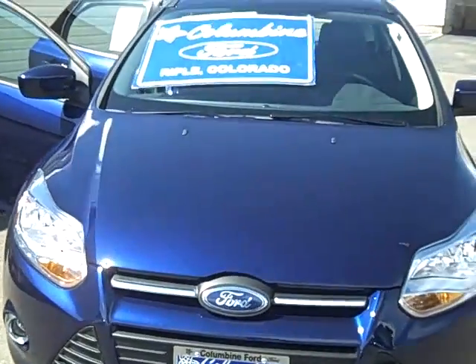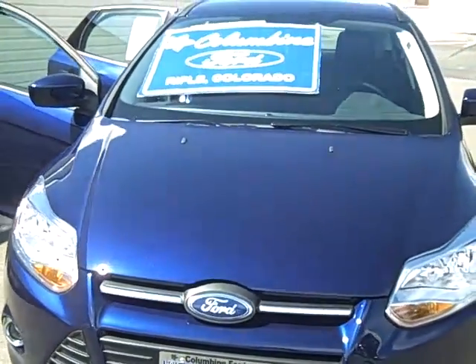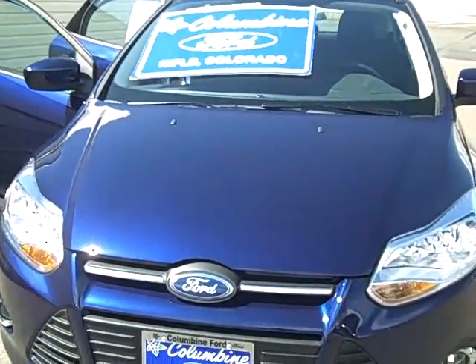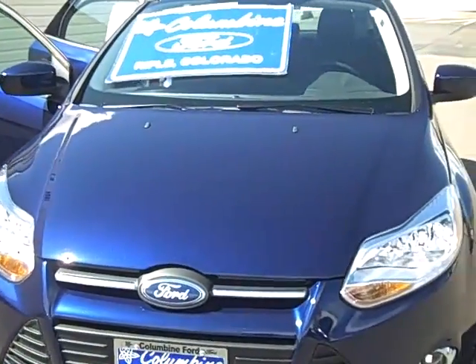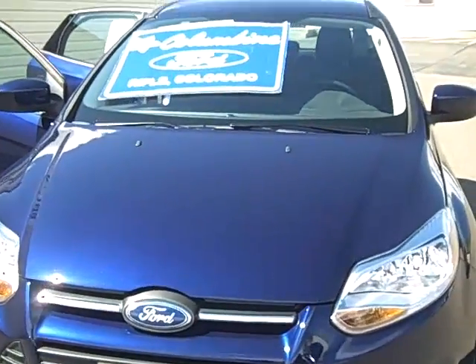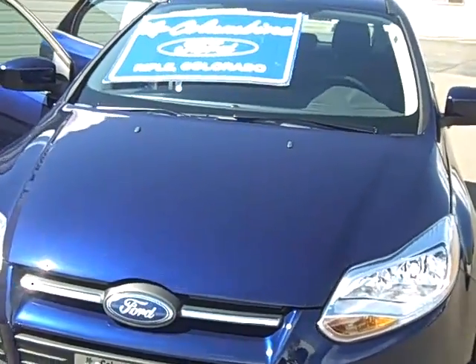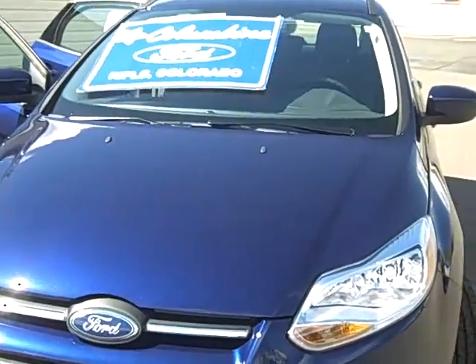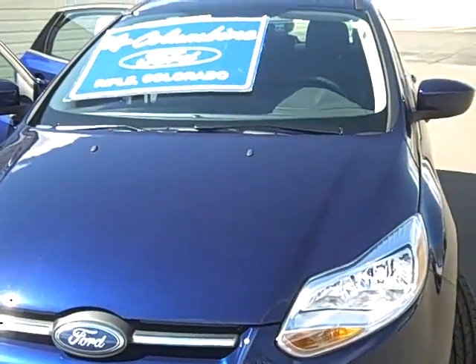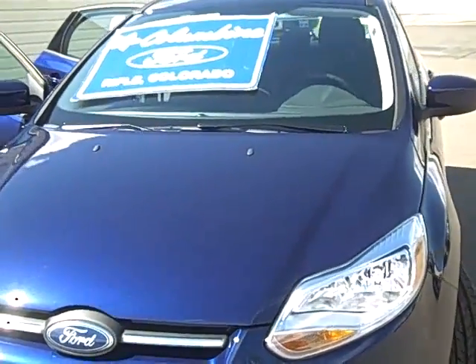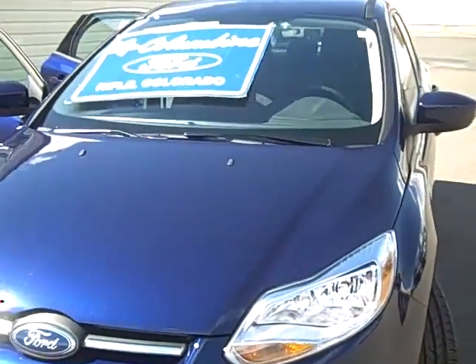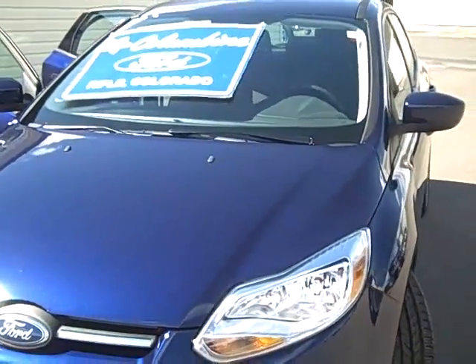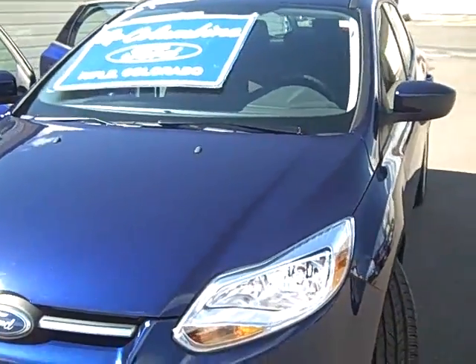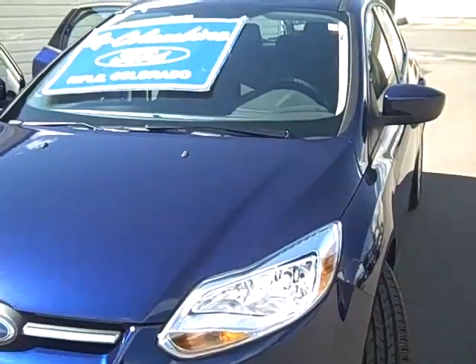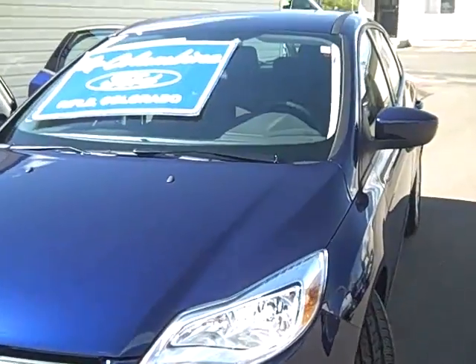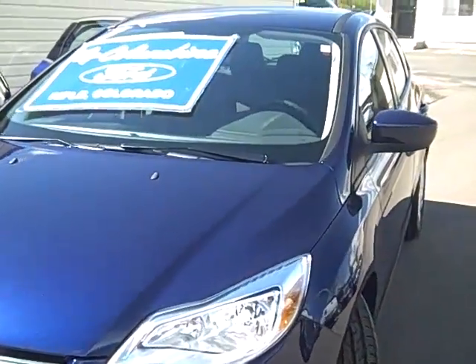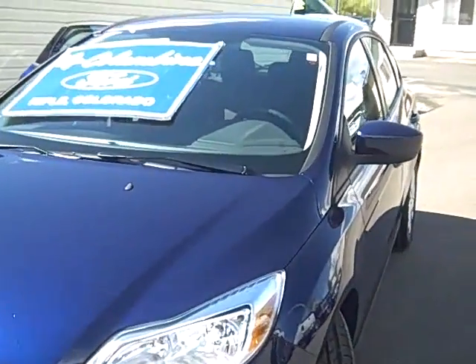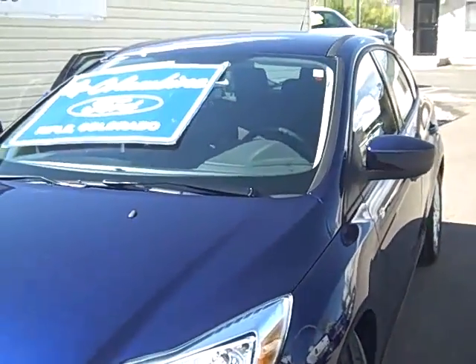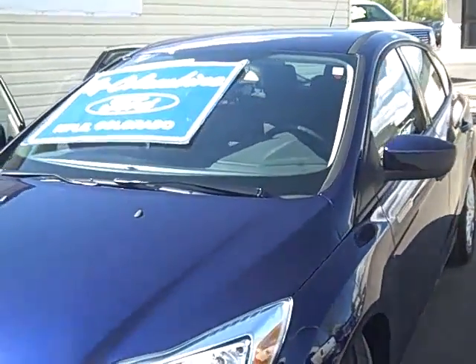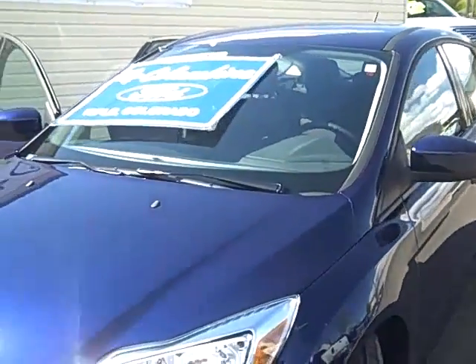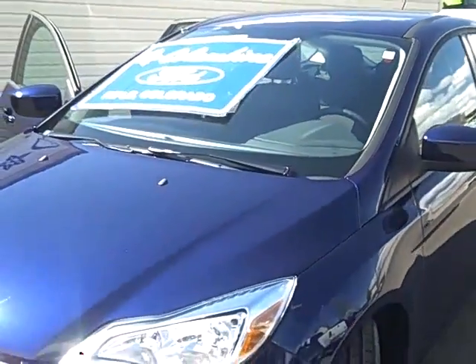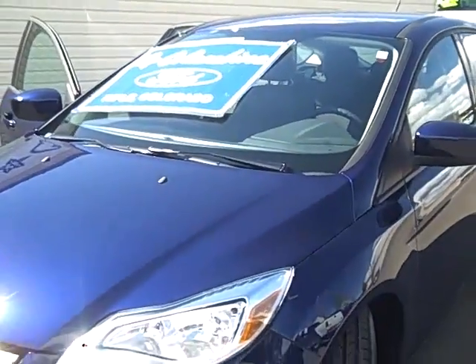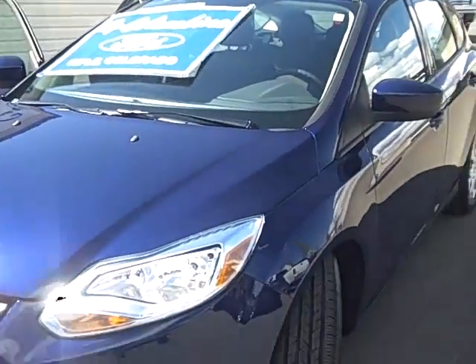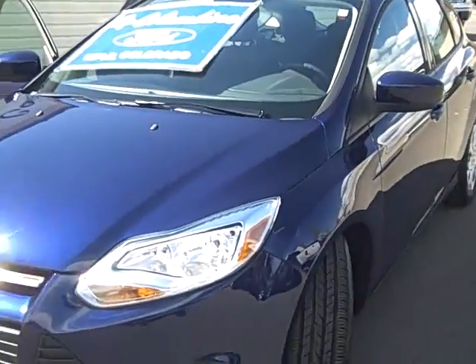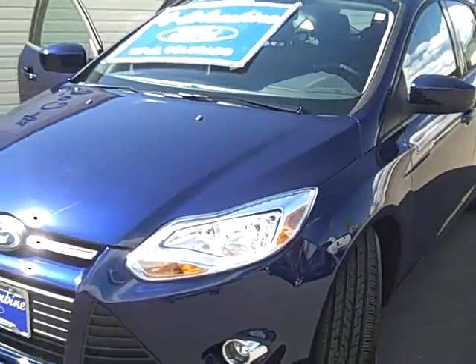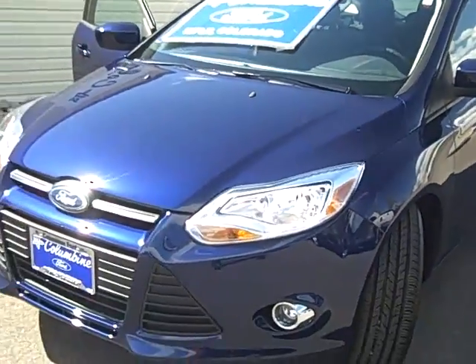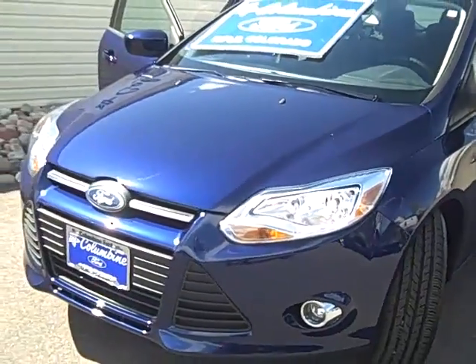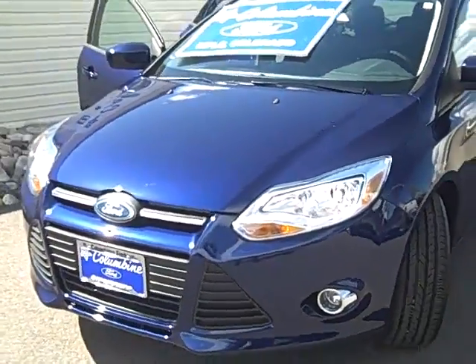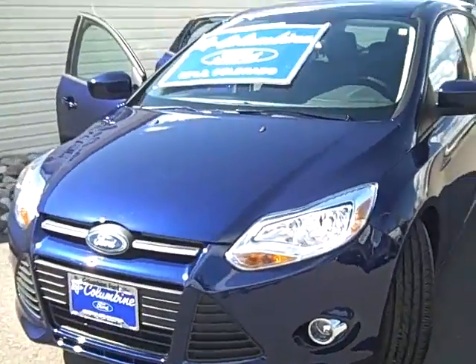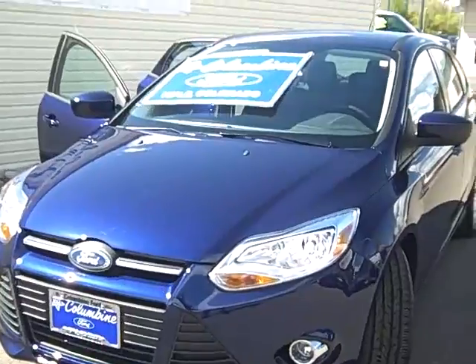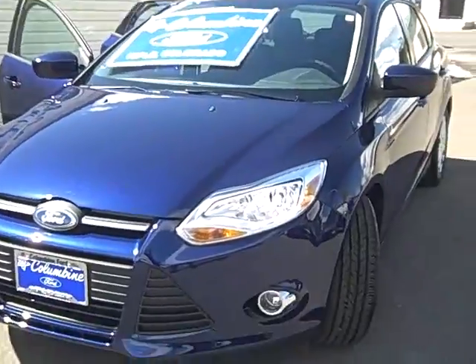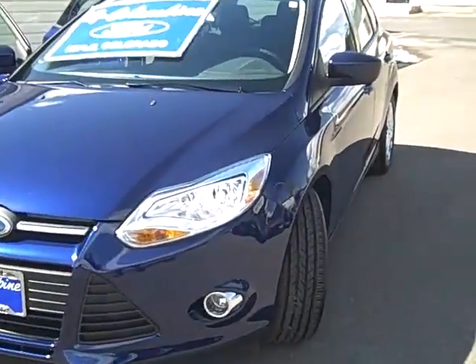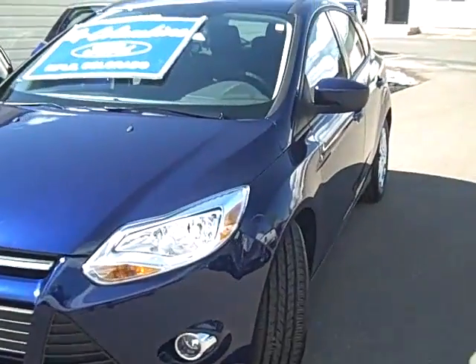The new Focus is really fun to drive. It's great value, great fuel efficiency, and a really super car. So let's take a look at some of the nice features on this vehicle.